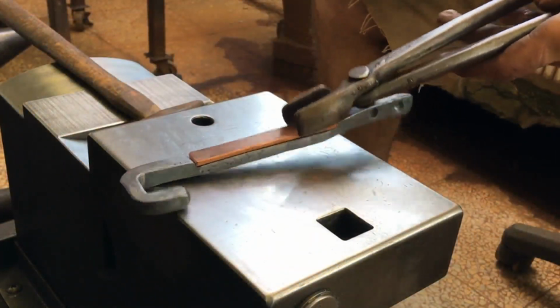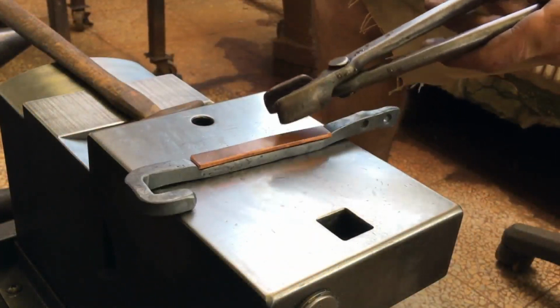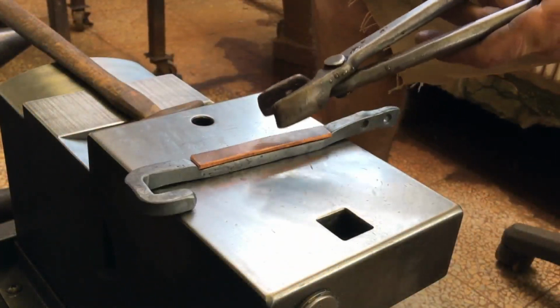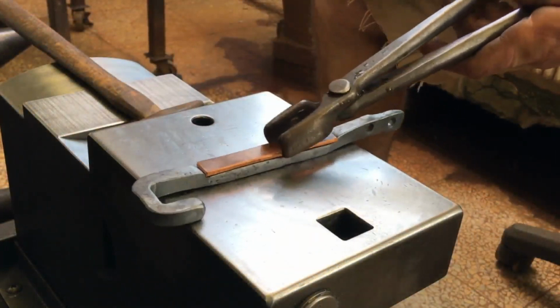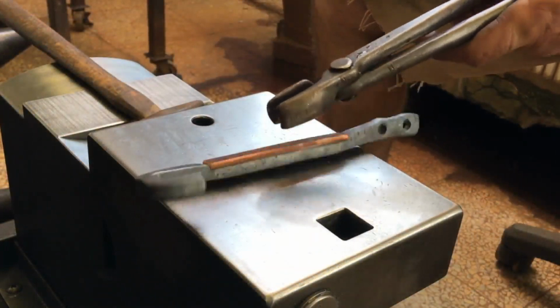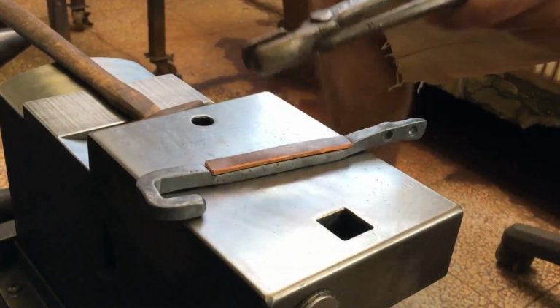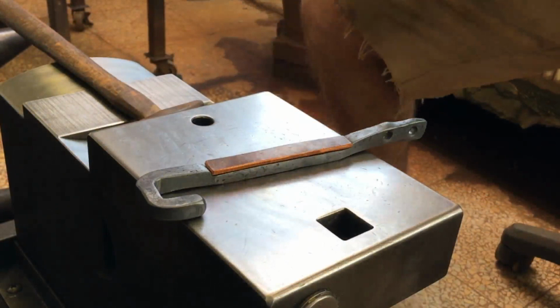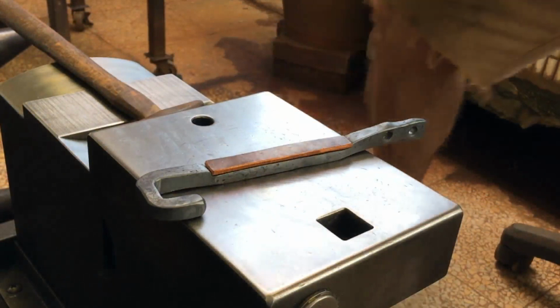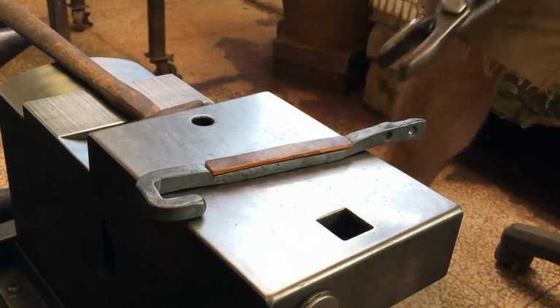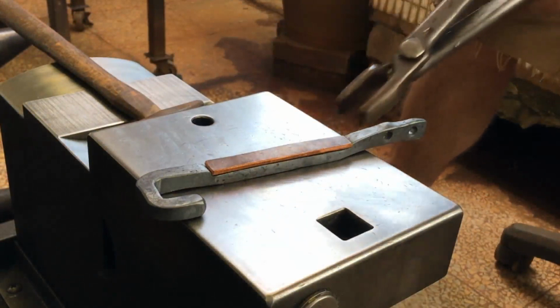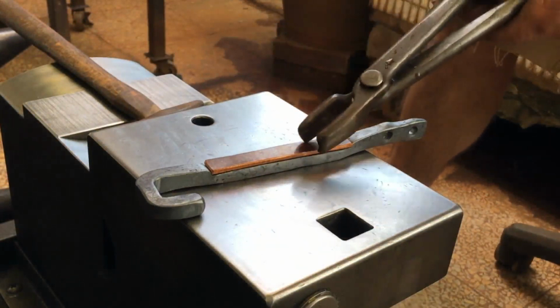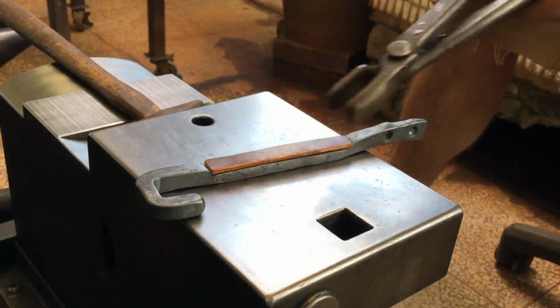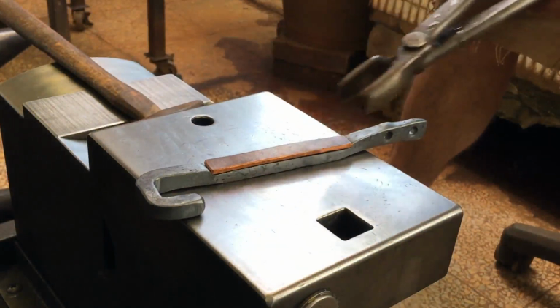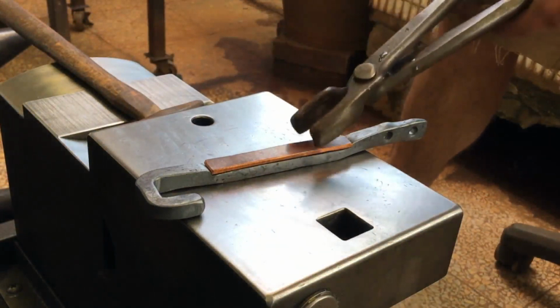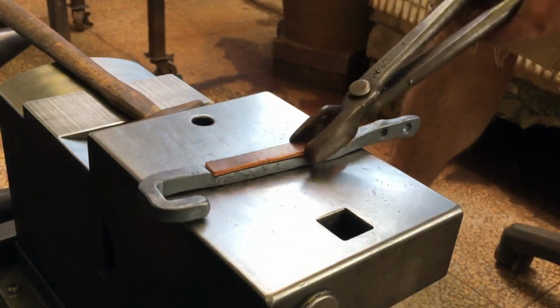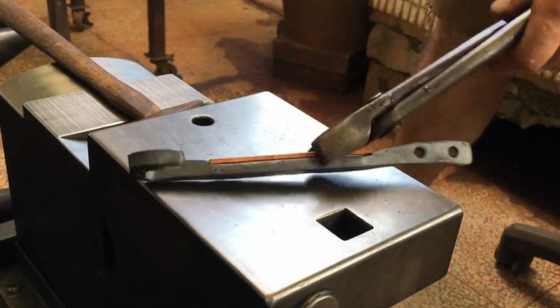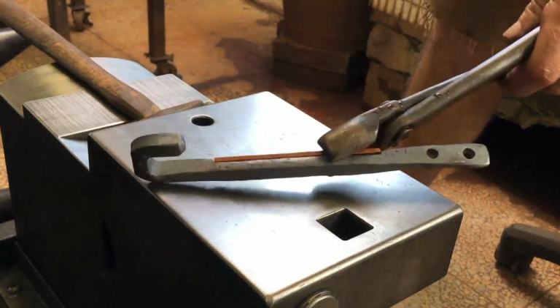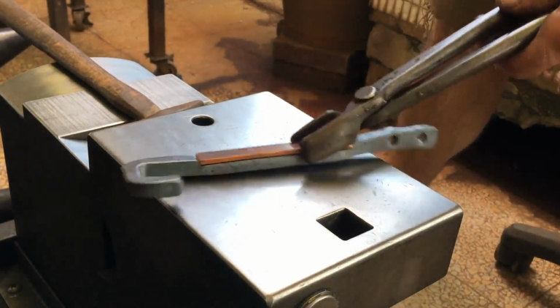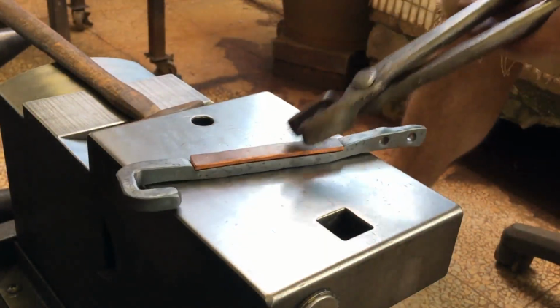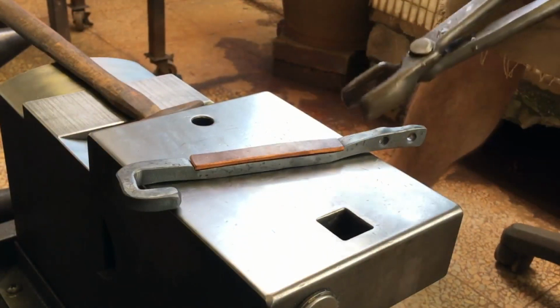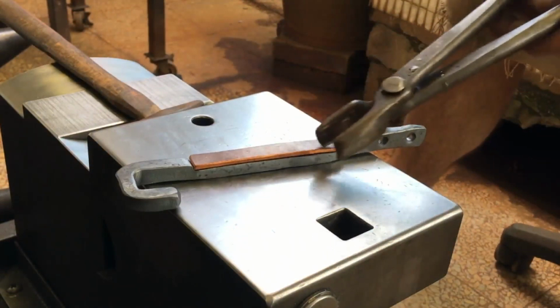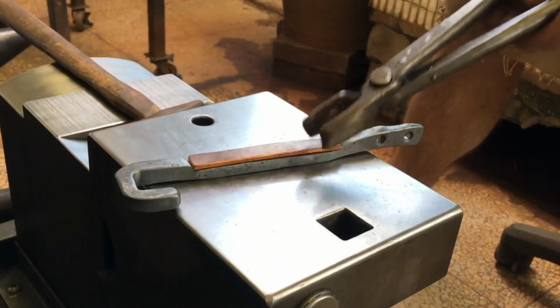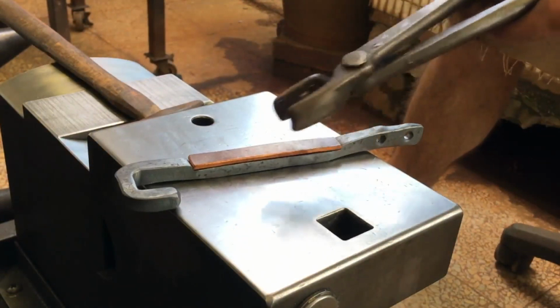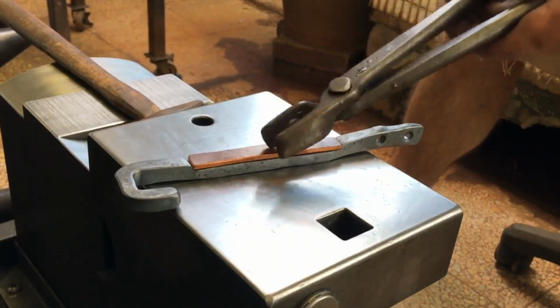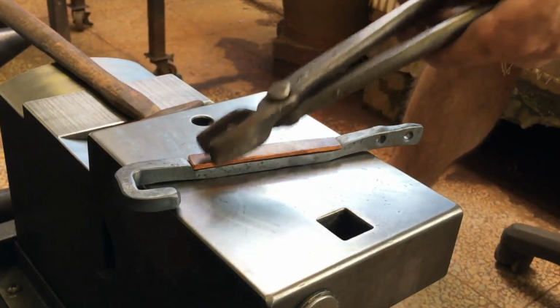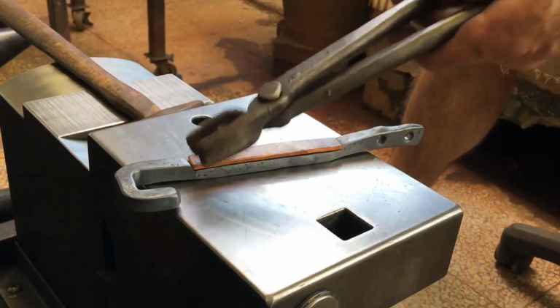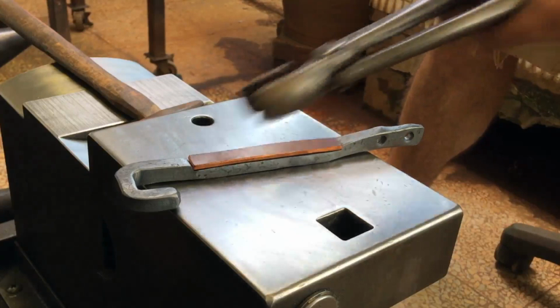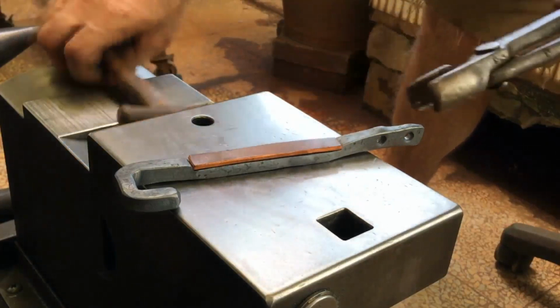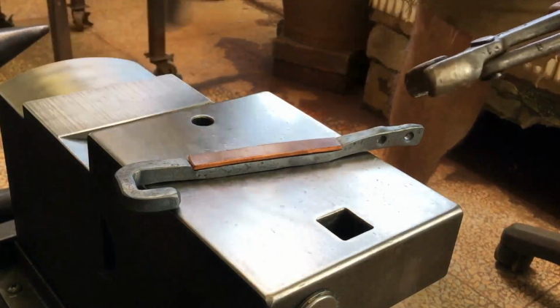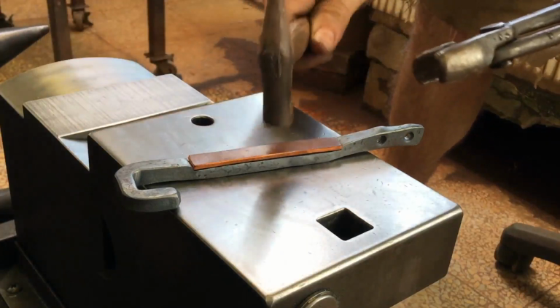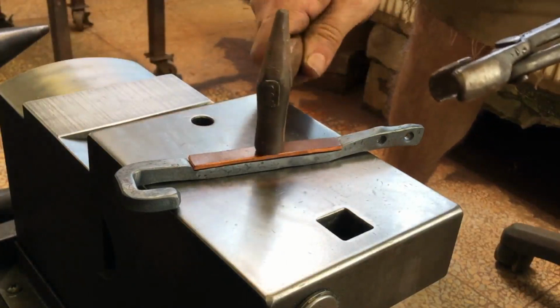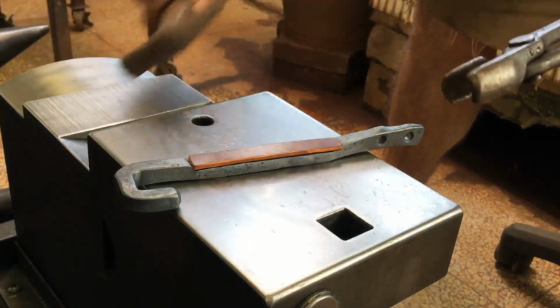Somehow, someway, when I put it back in the forge for a few seconds, the copper stuck to the steel. So this looks like it should work just well enough.